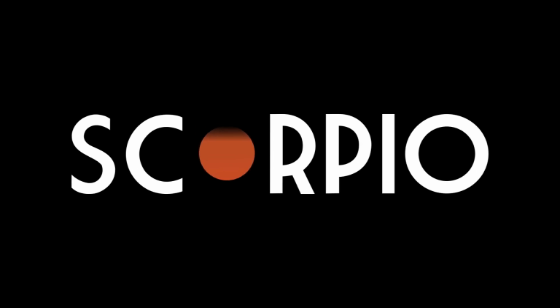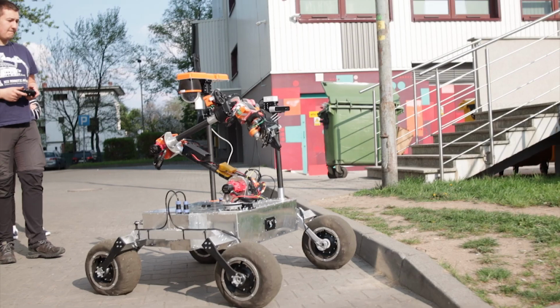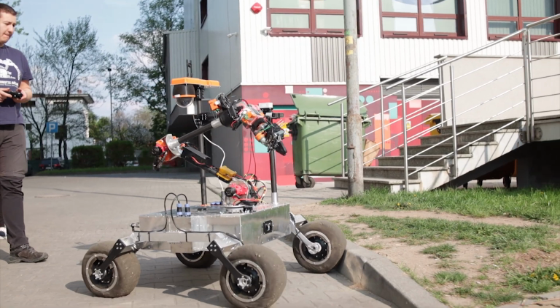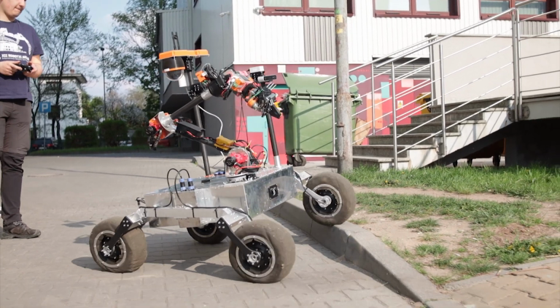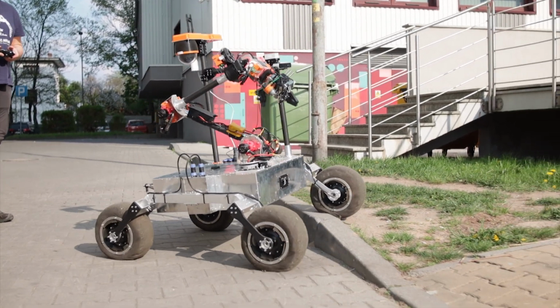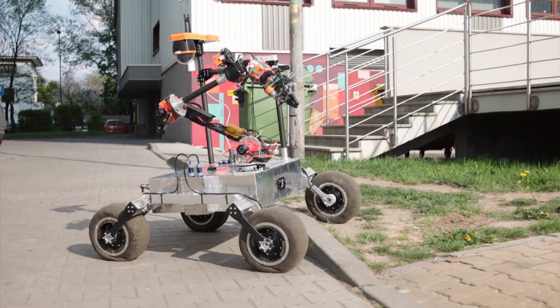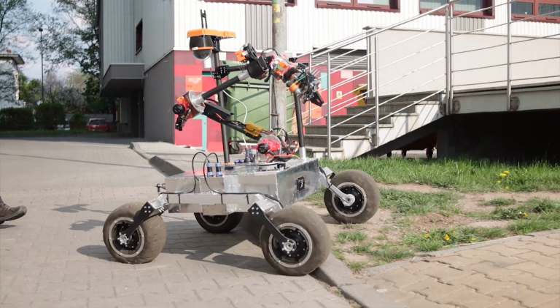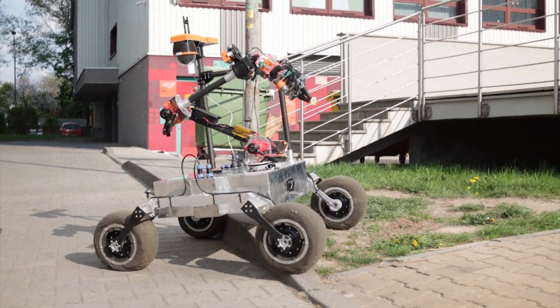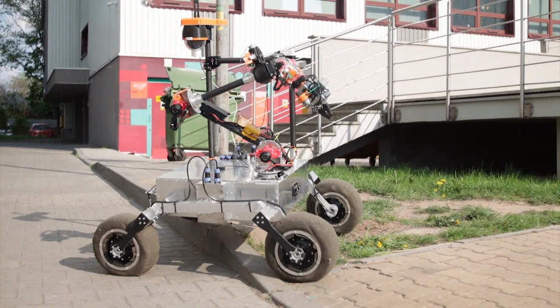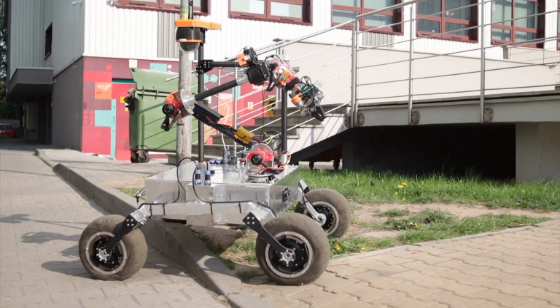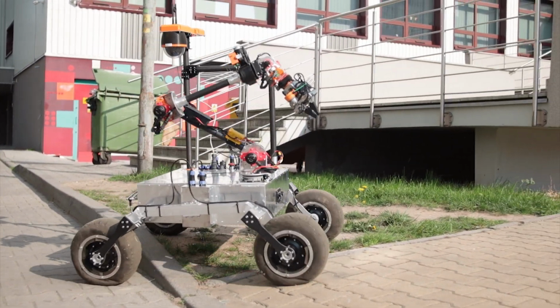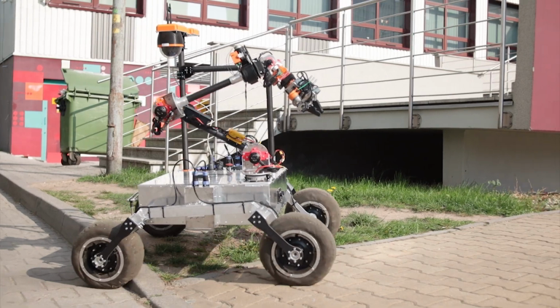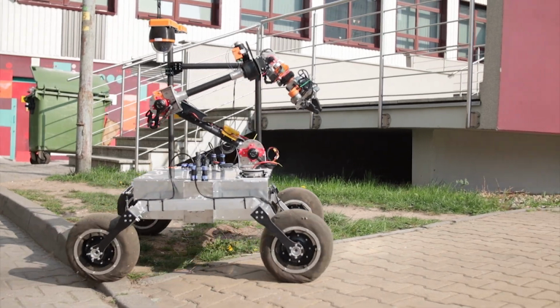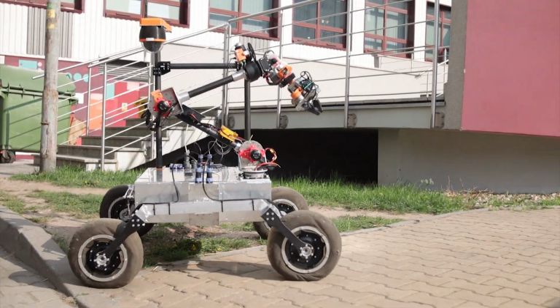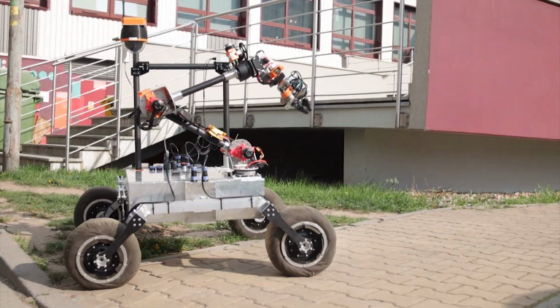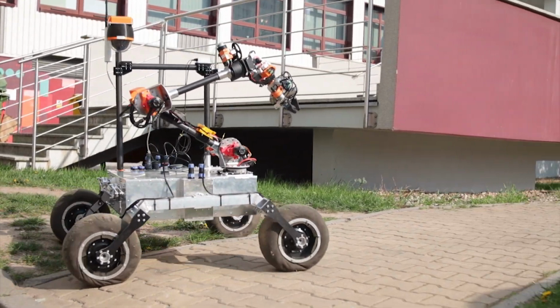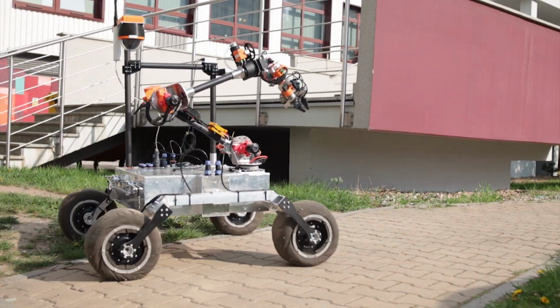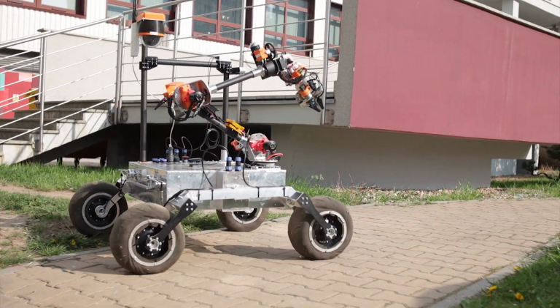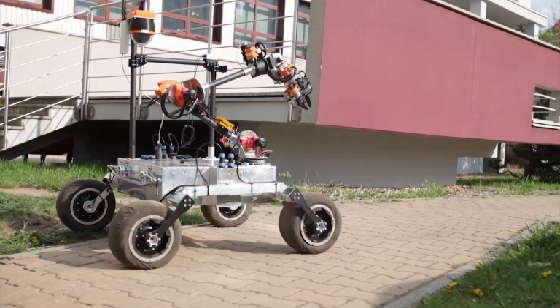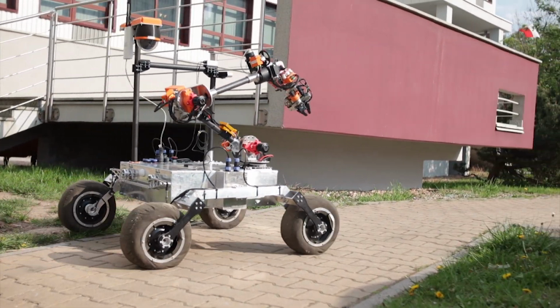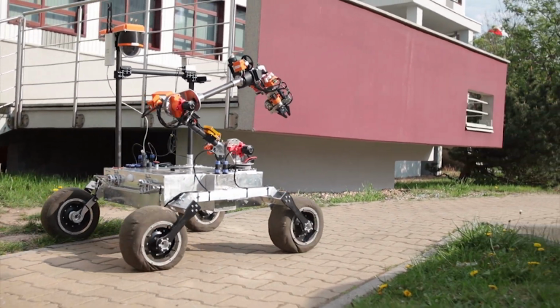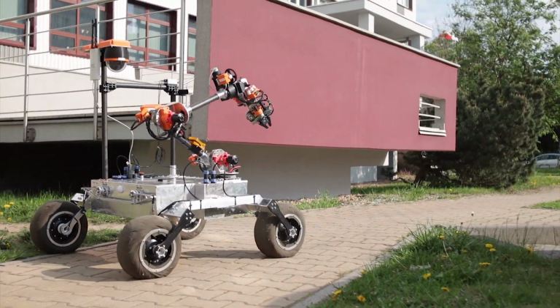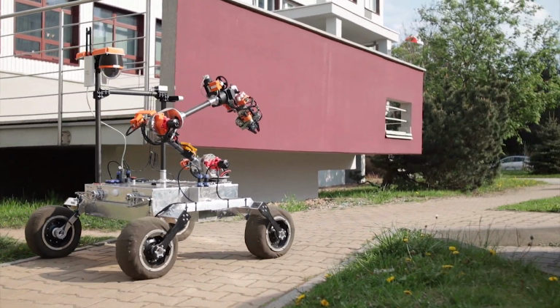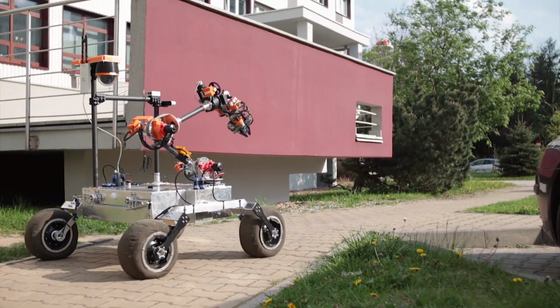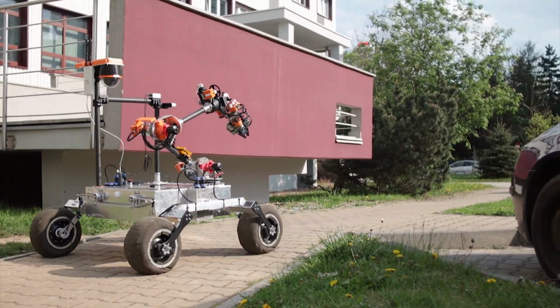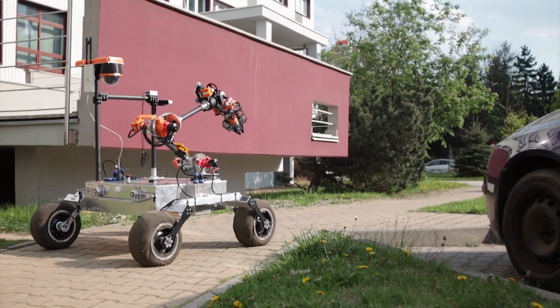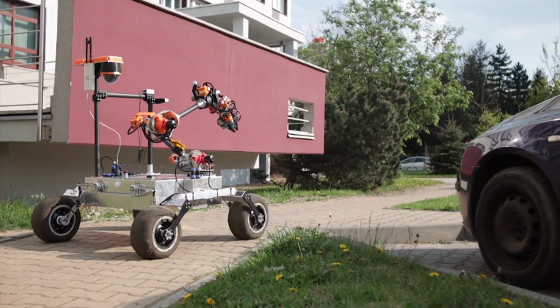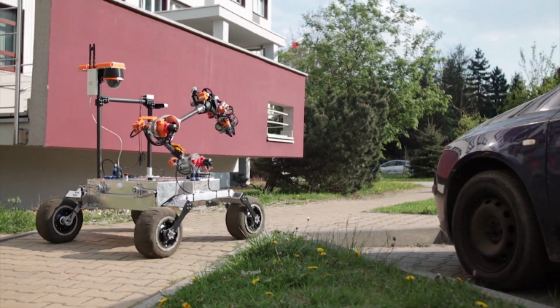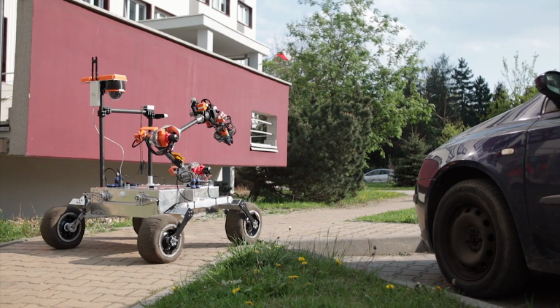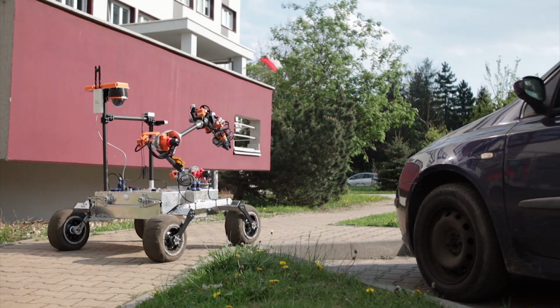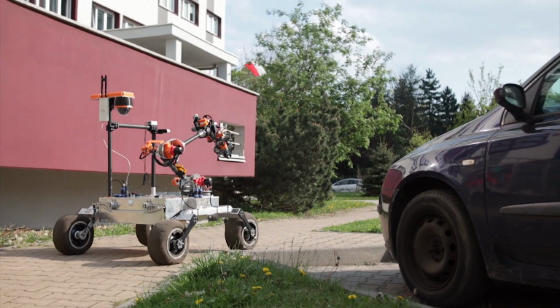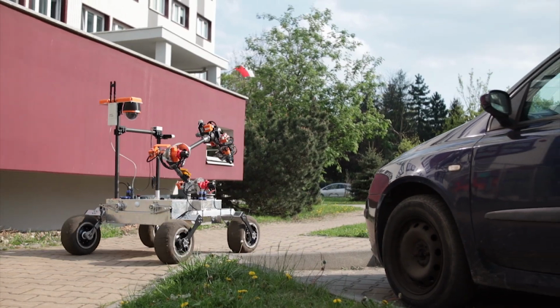Hi, we are Project Scorpio. We are part of the Off-Roots Today Association at Roots of the University of Science and Technology. We have been operating since 2011.